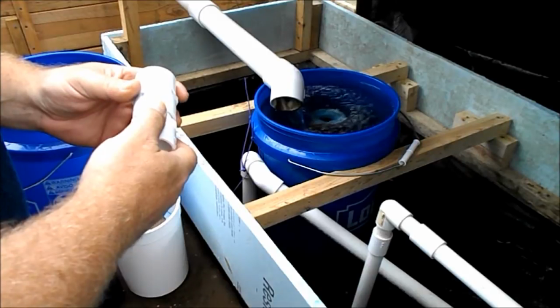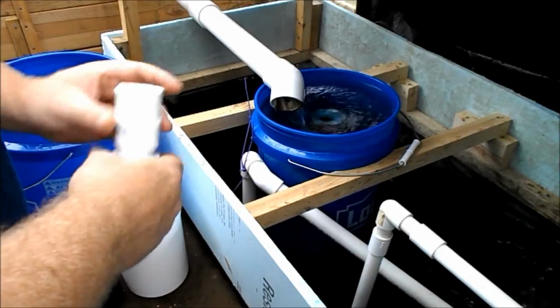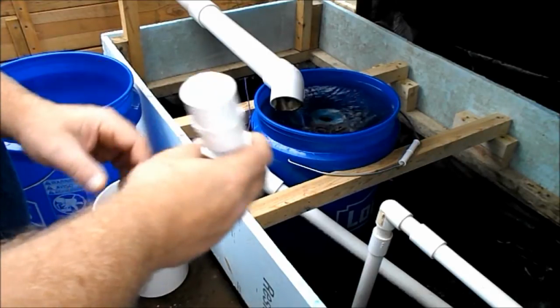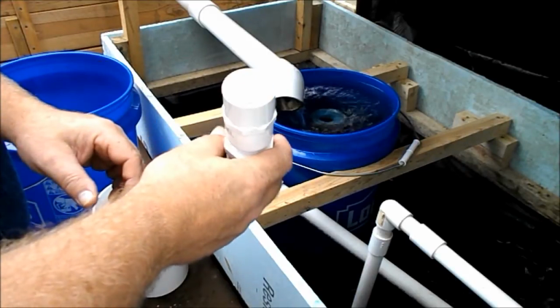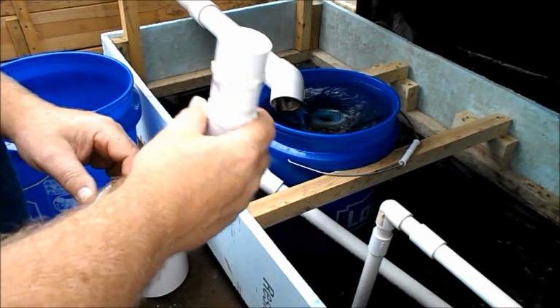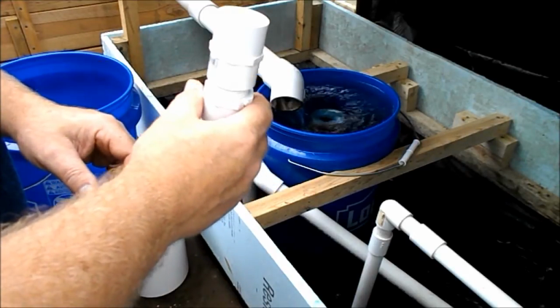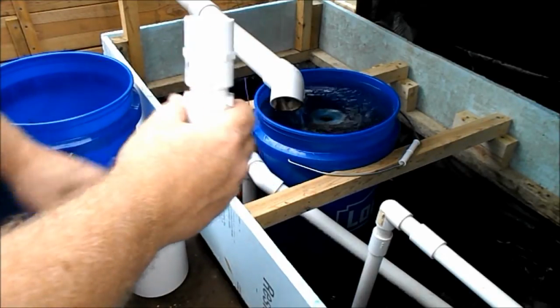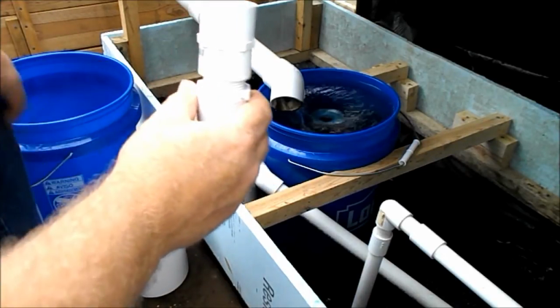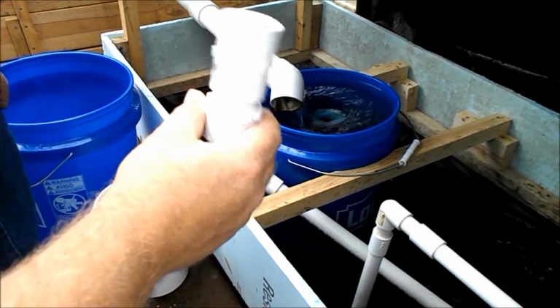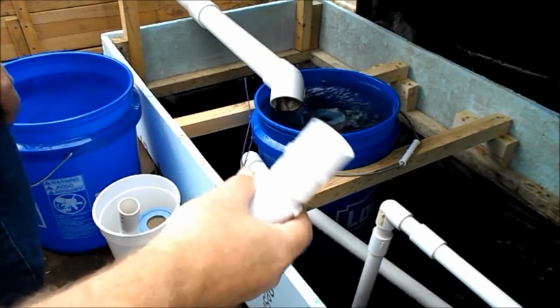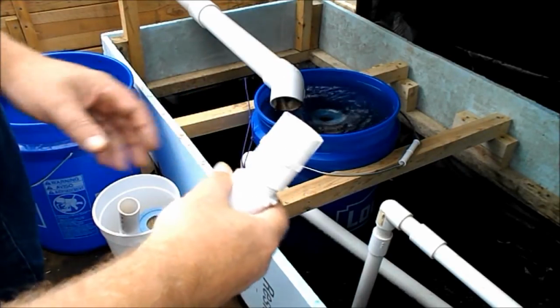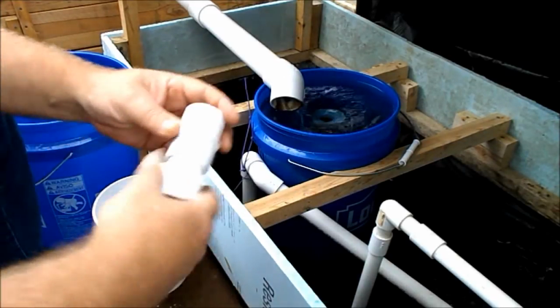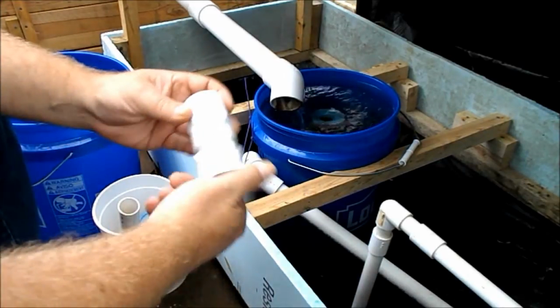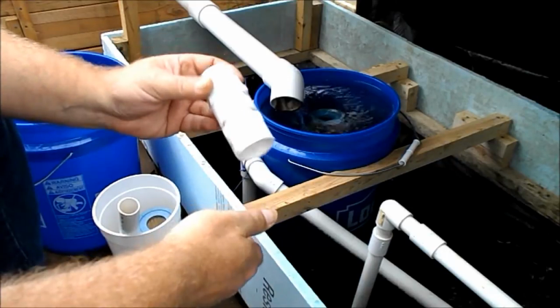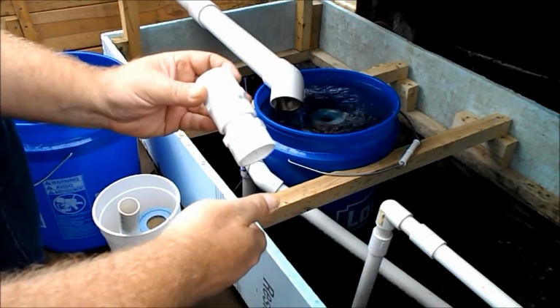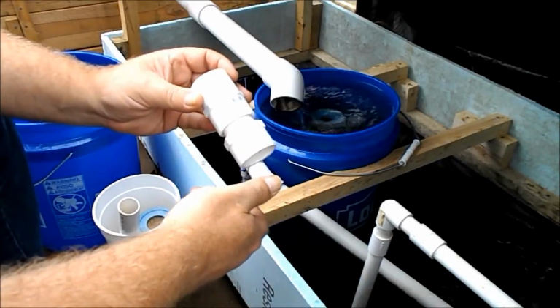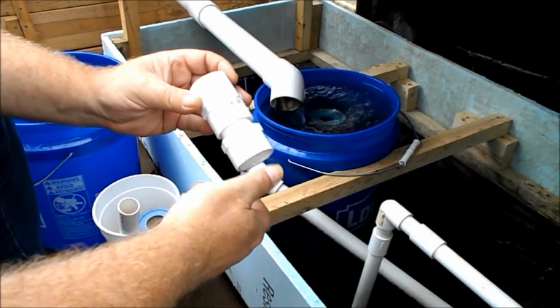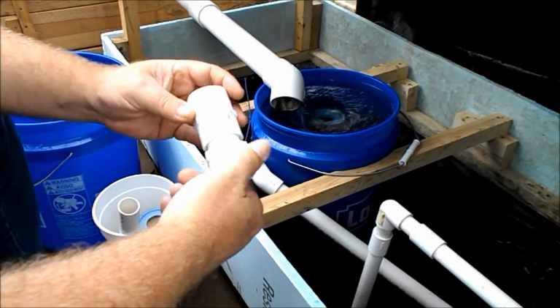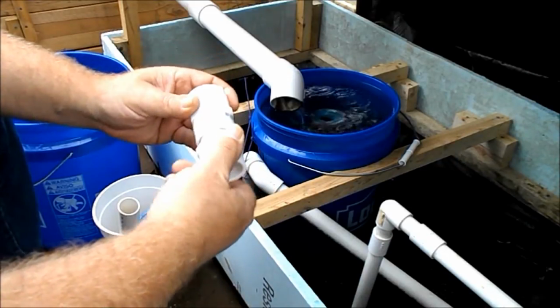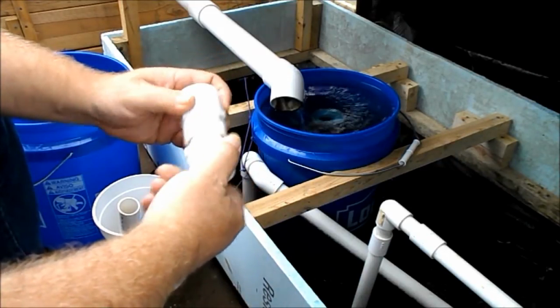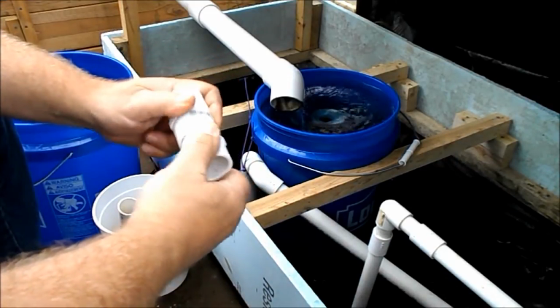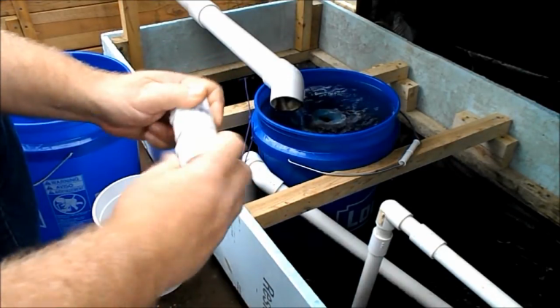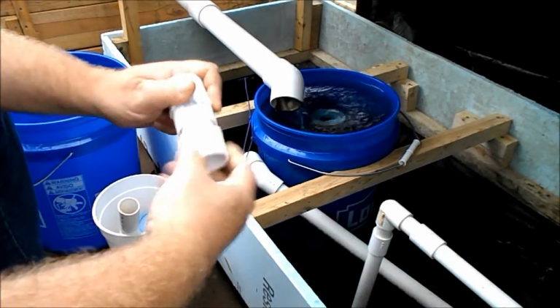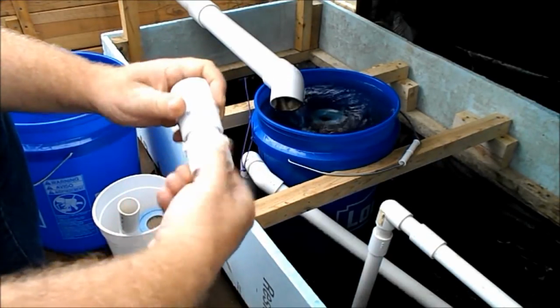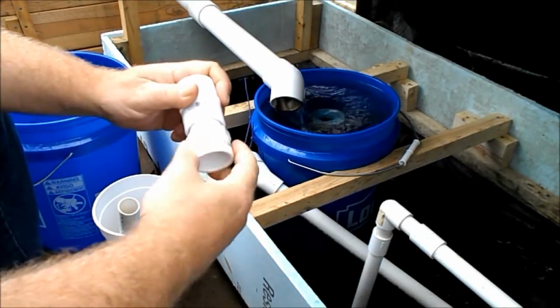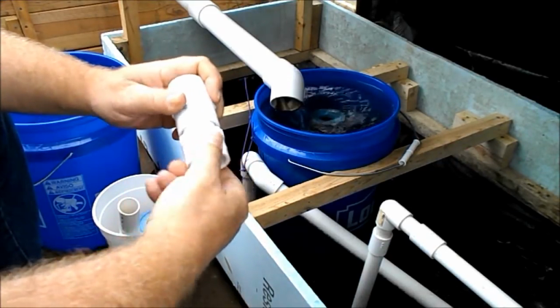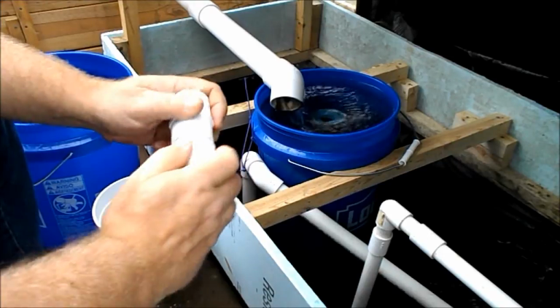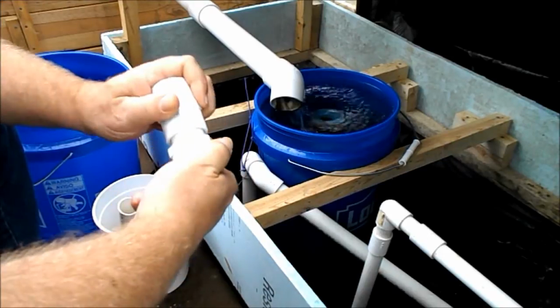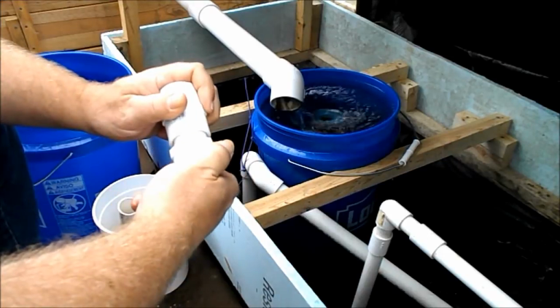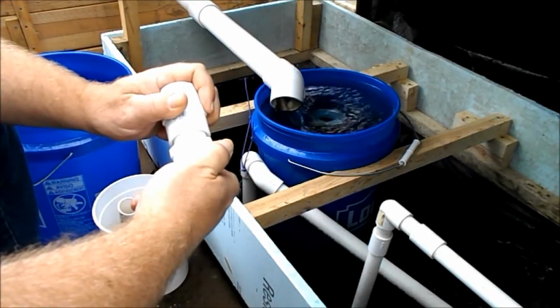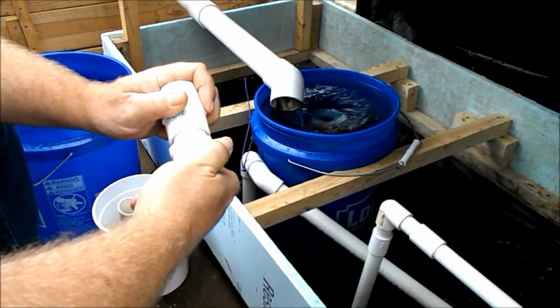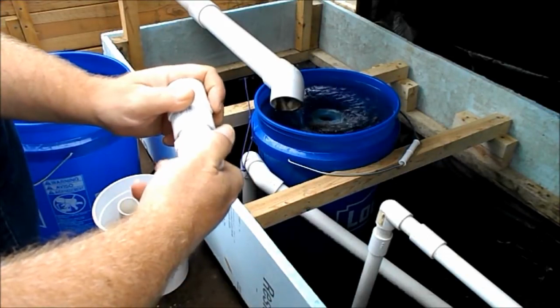As far as going into it, I just use a plain old PVC fitting, but as you know they don't go all the way down.